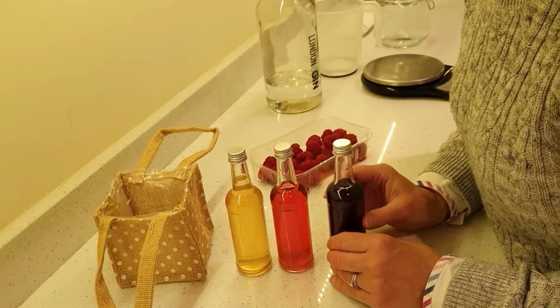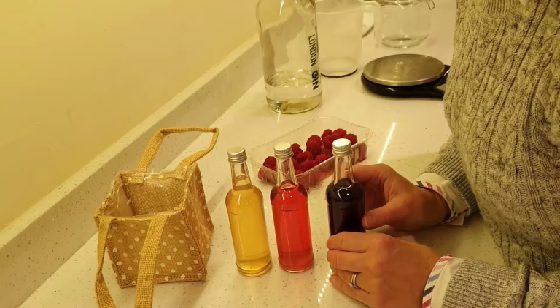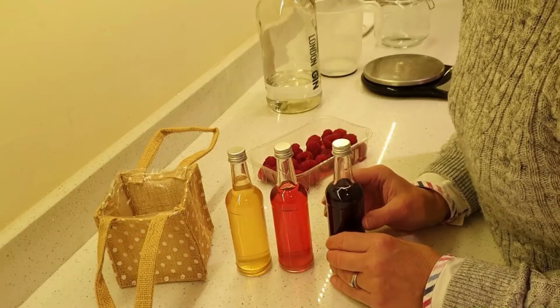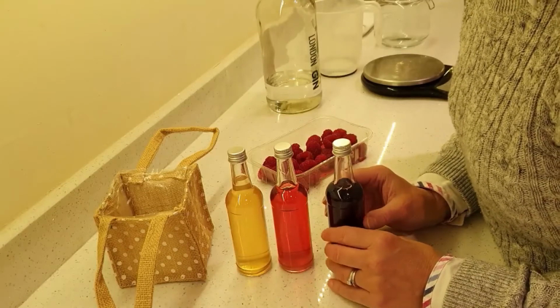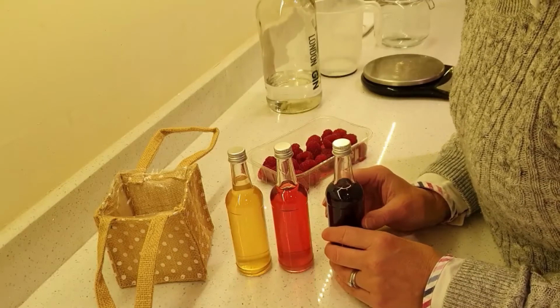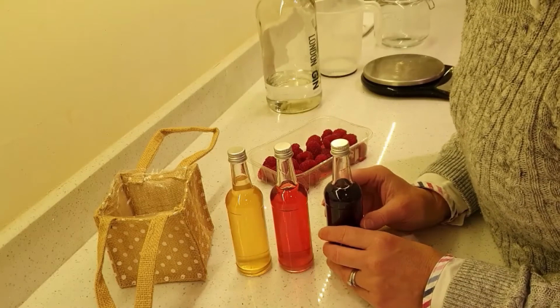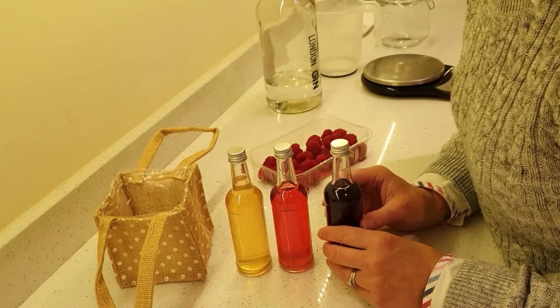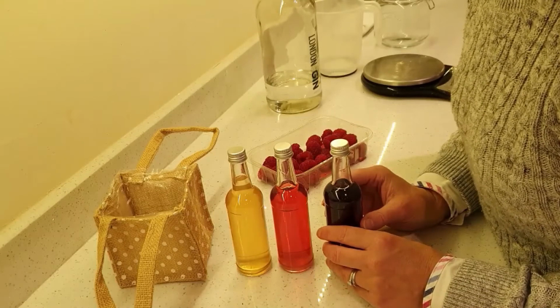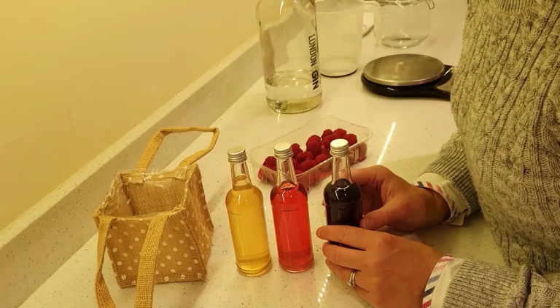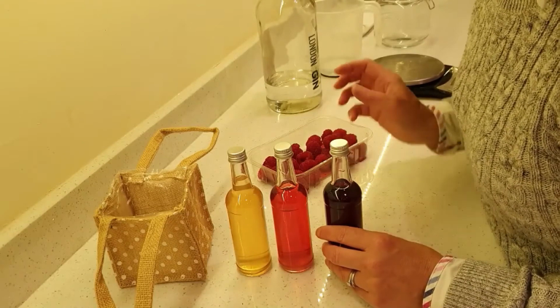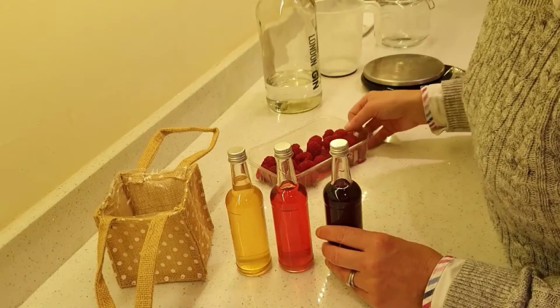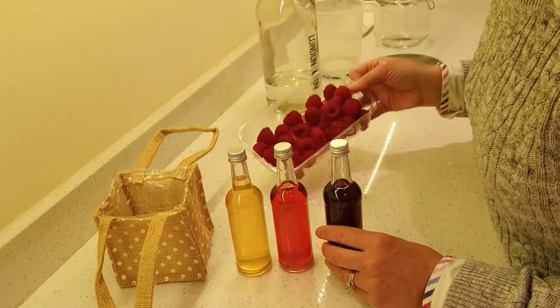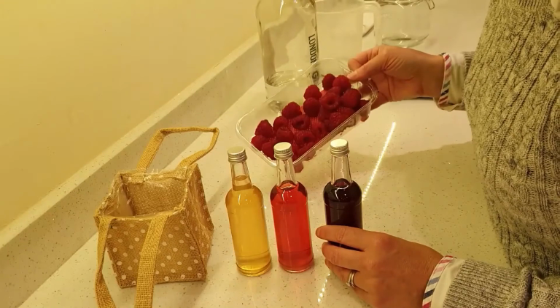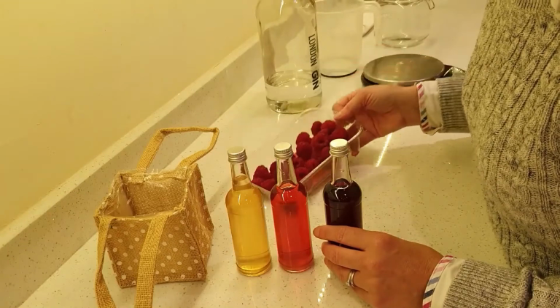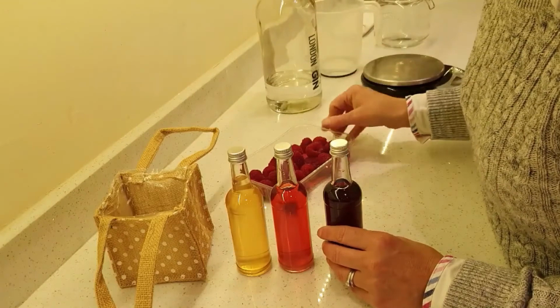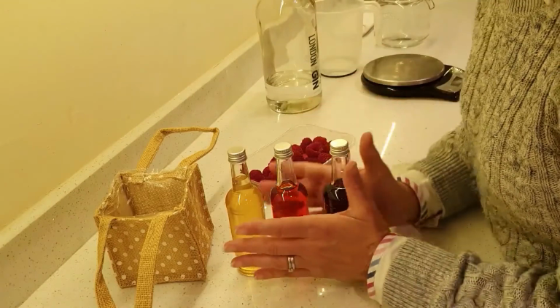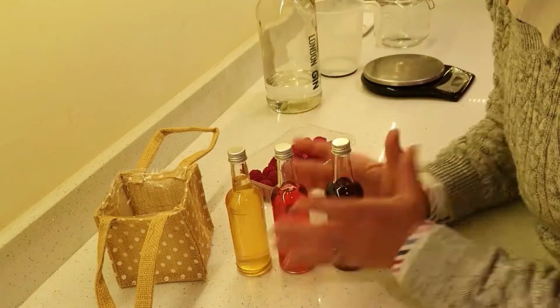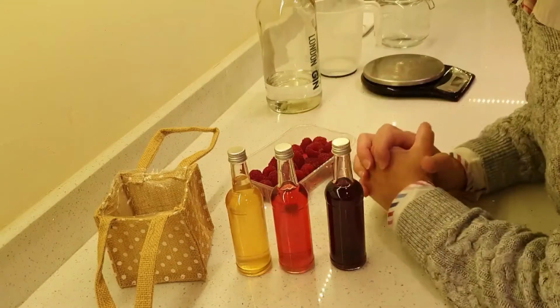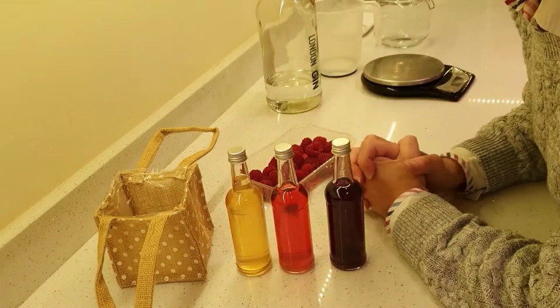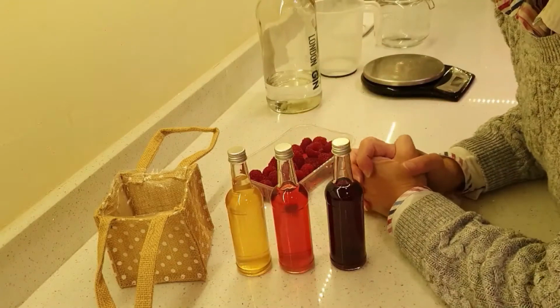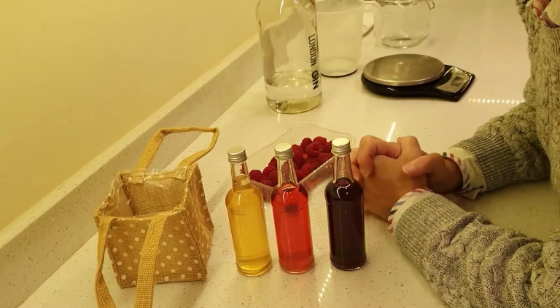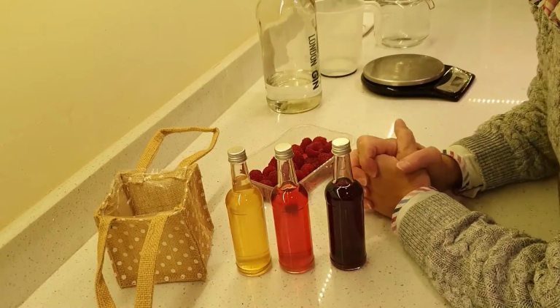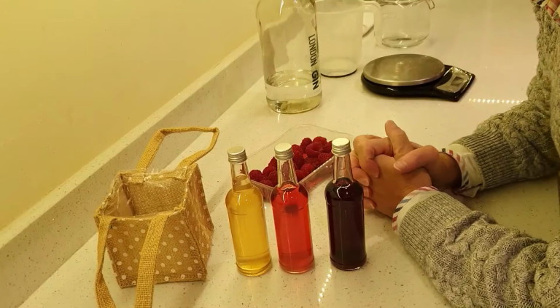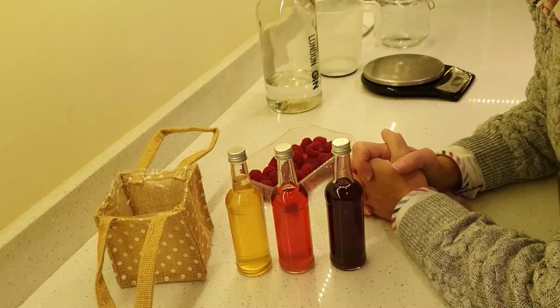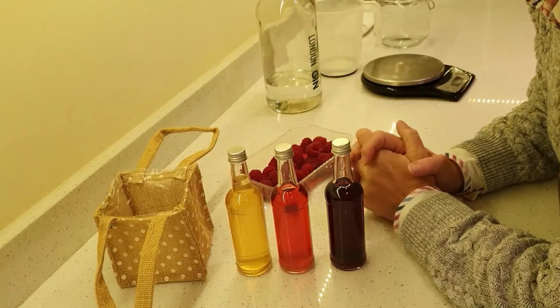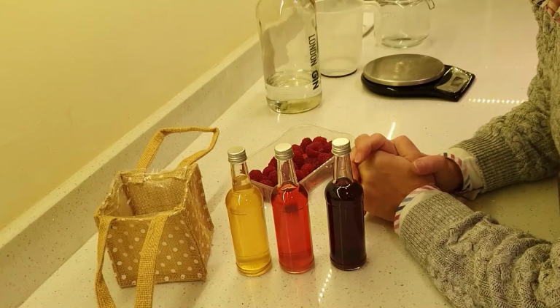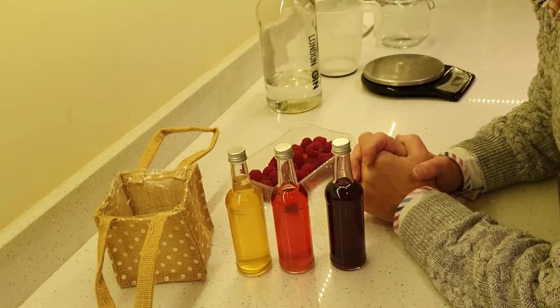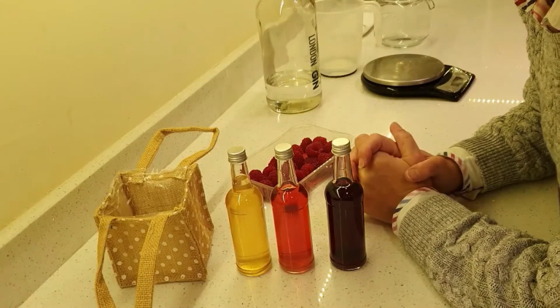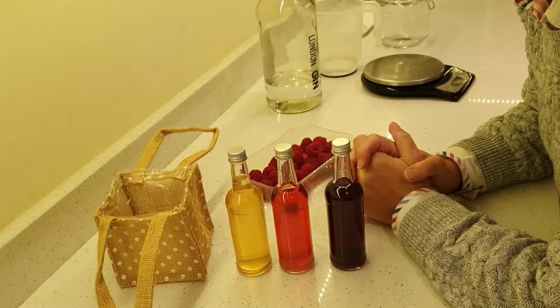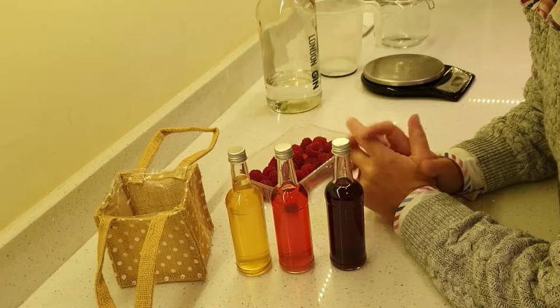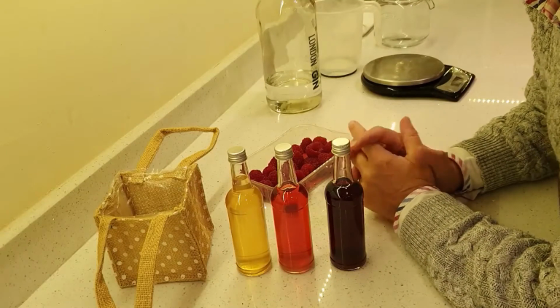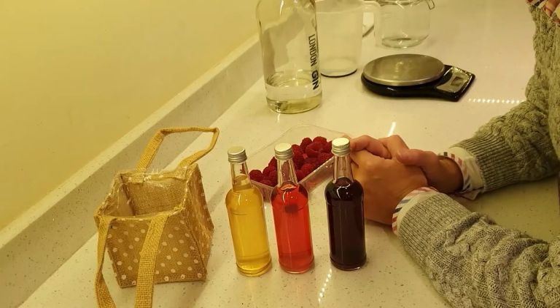The way of making them is actually identical for each of them. What you need to do is take the fruit — in this case raspberry I'm going to show you — and you literally put it in an airtight jar with the gin and leave it to stand for five or six weeks until it's infused all the flavour.